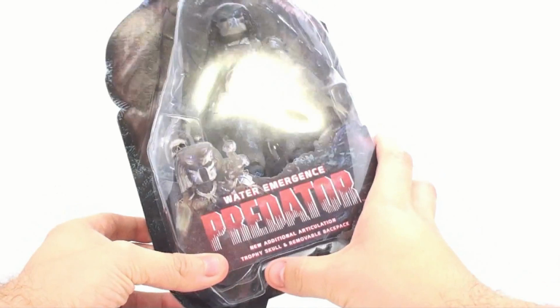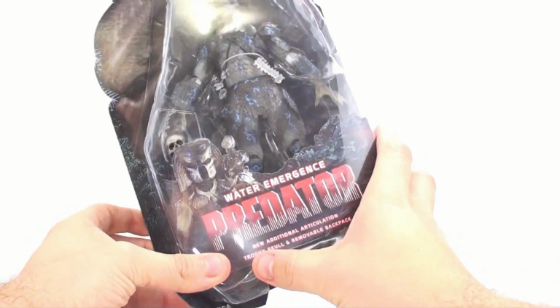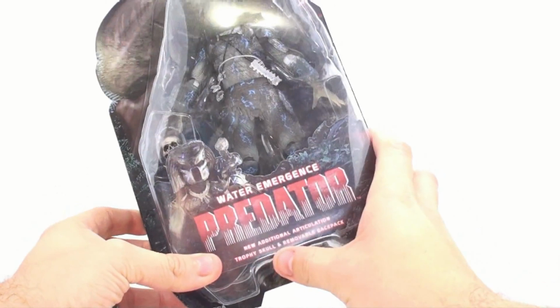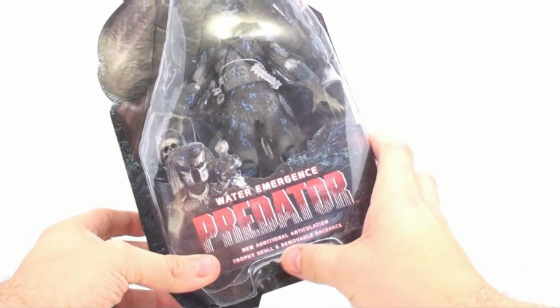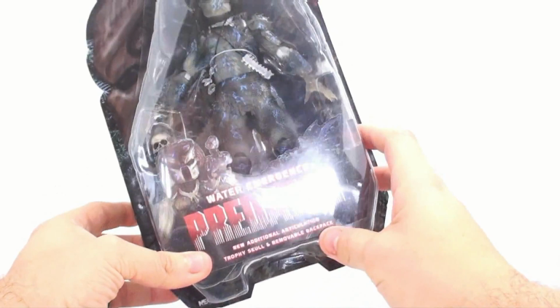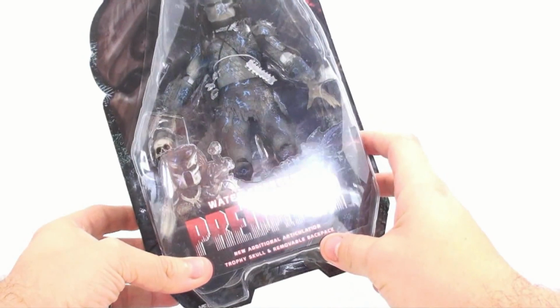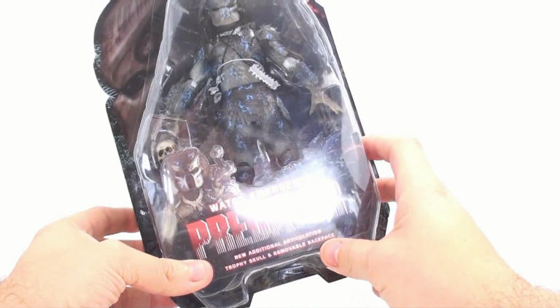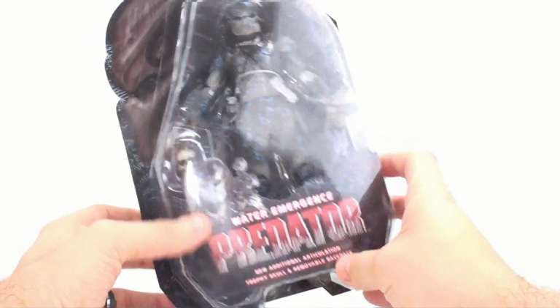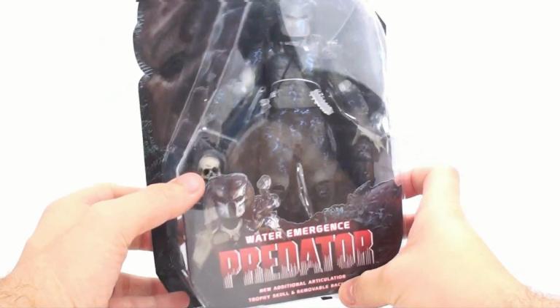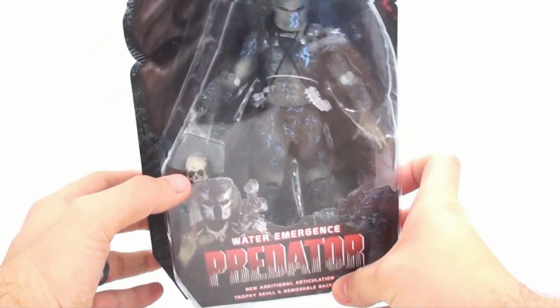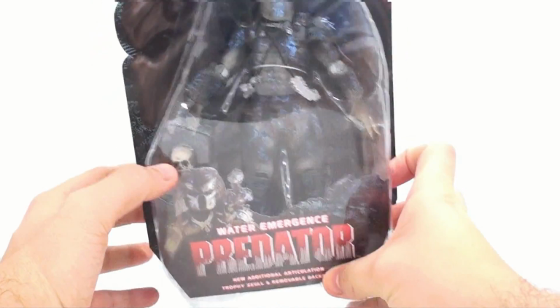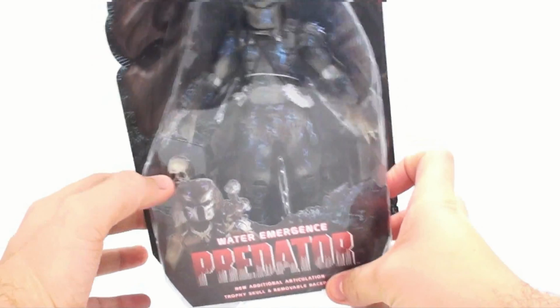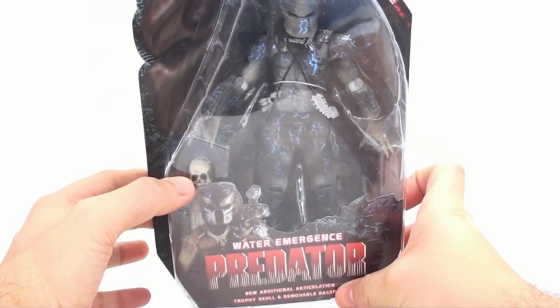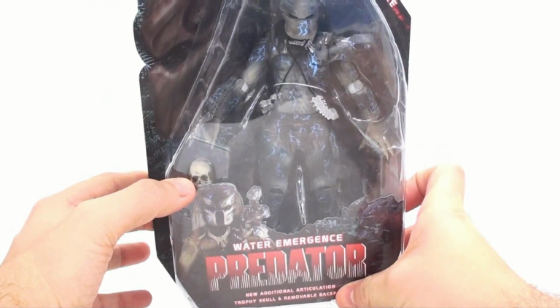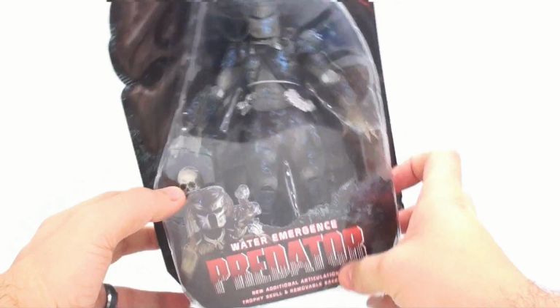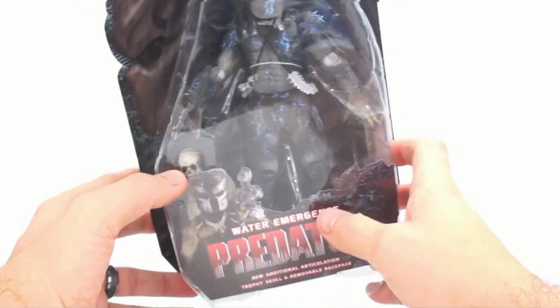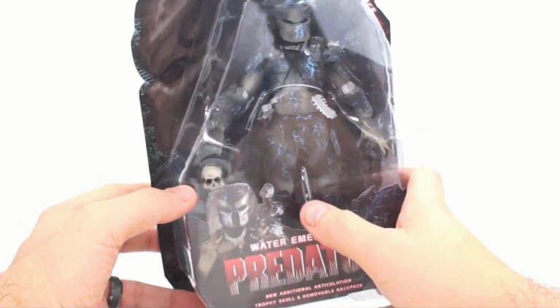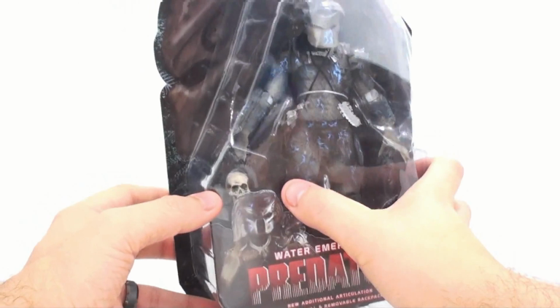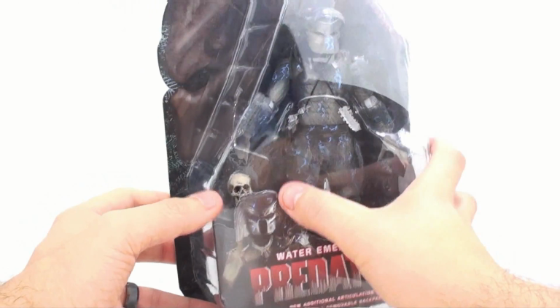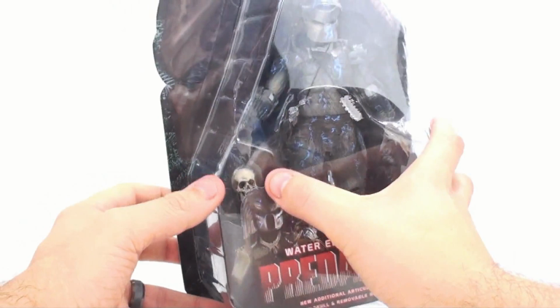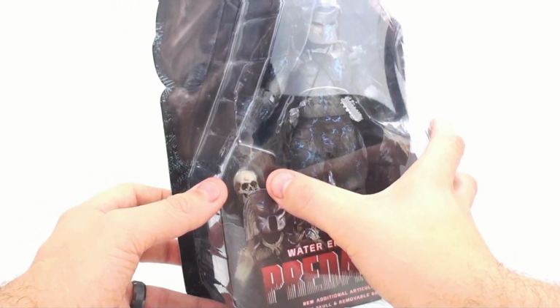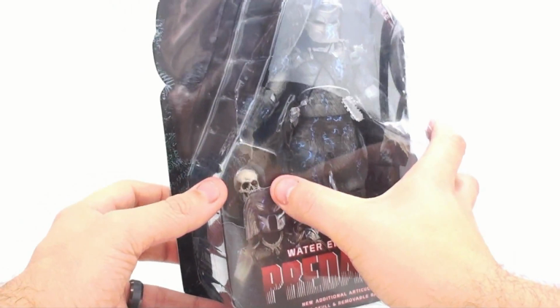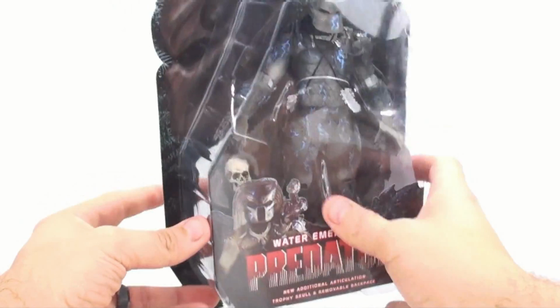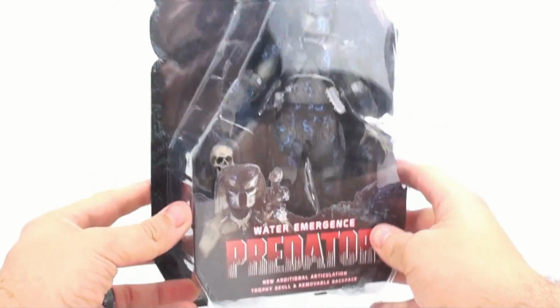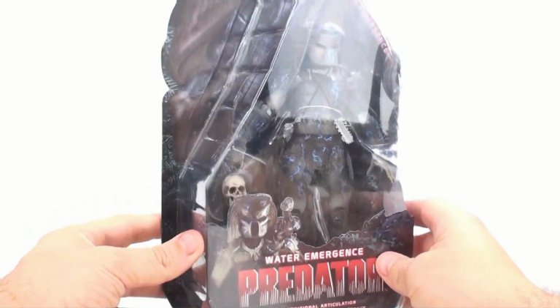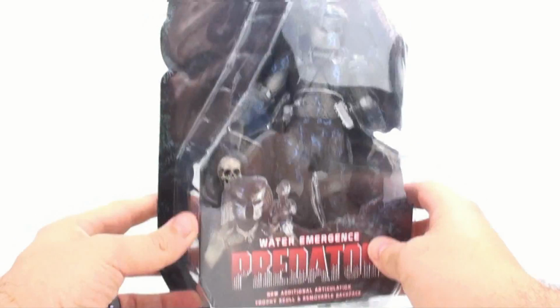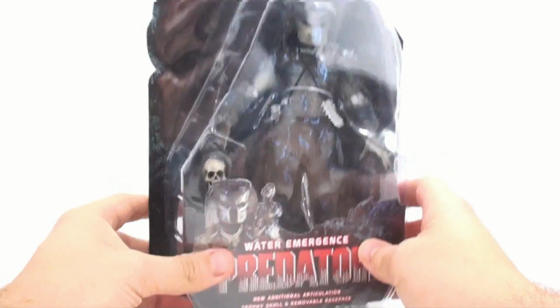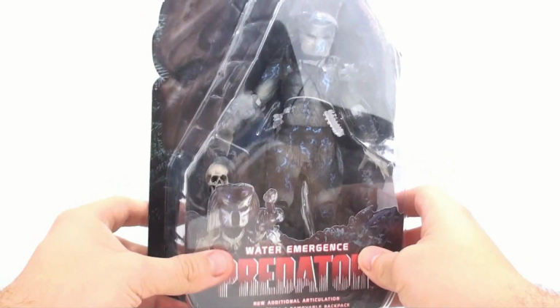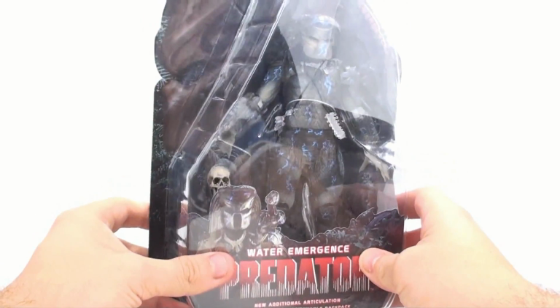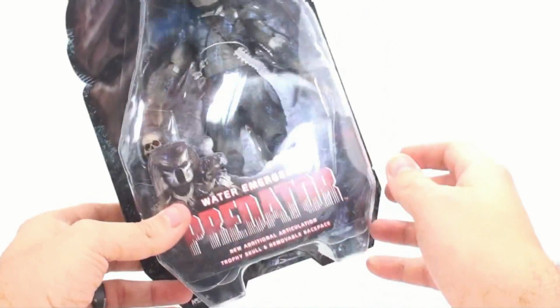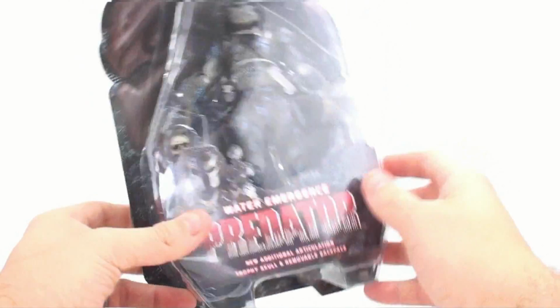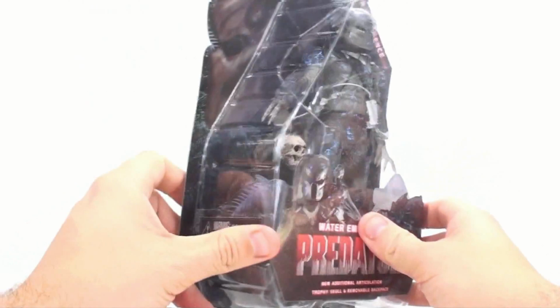It also comes with a trophy skull and a removable back plate, and as you can see there's a skull right there. I have determined who that skull belongs to — I asked NECA and they said it's just a random one.